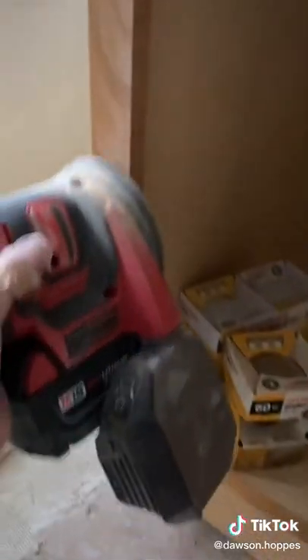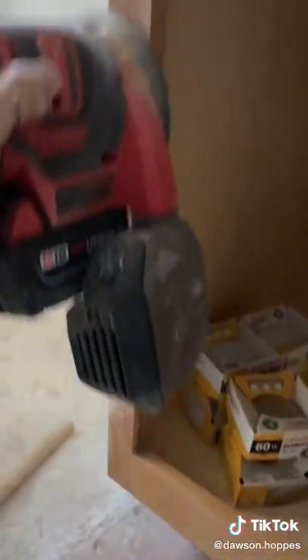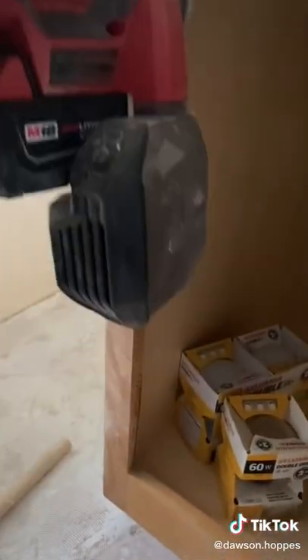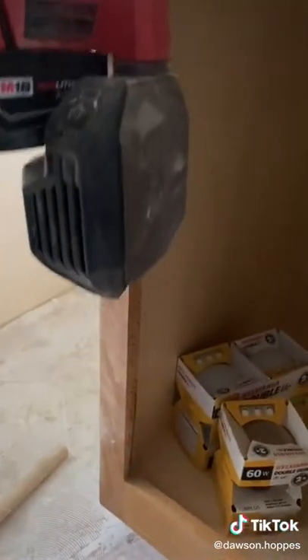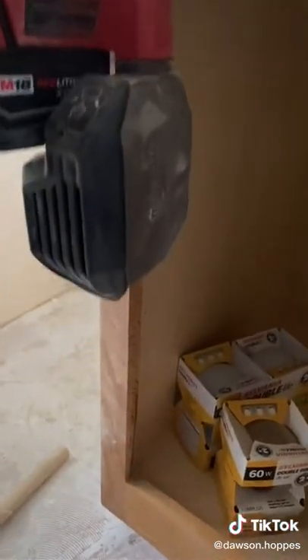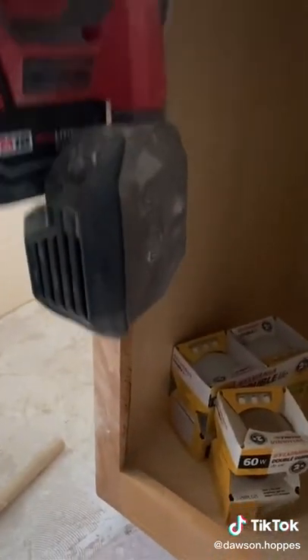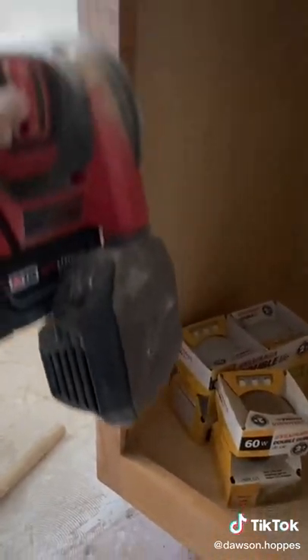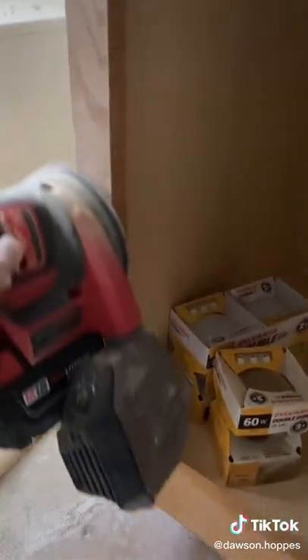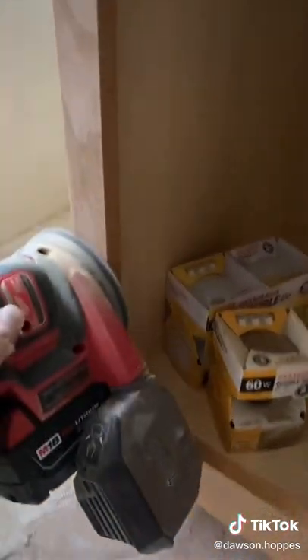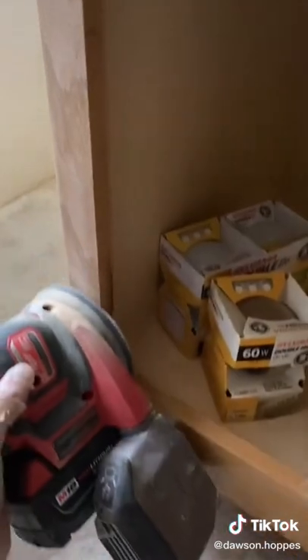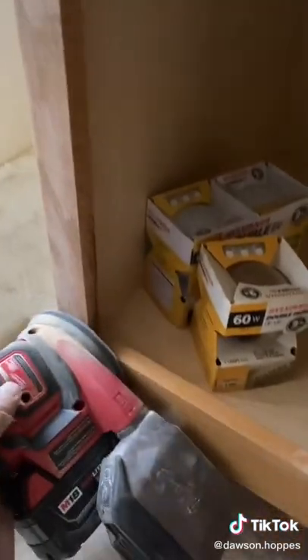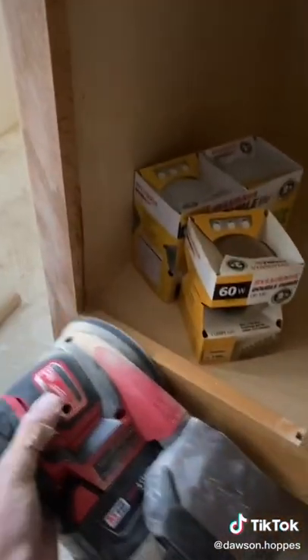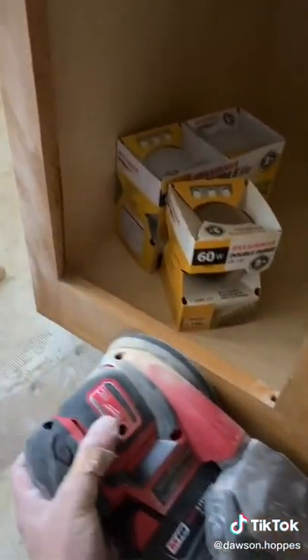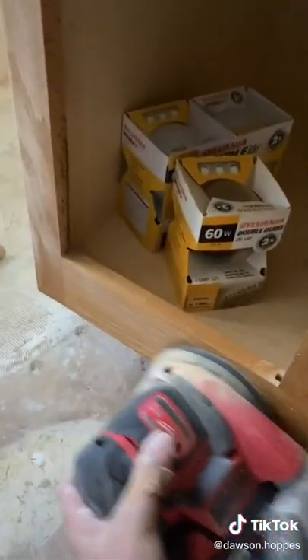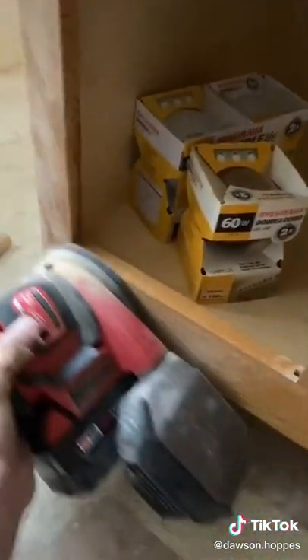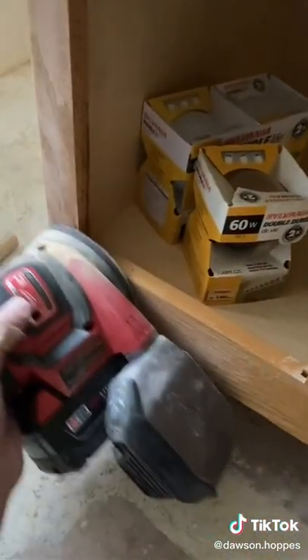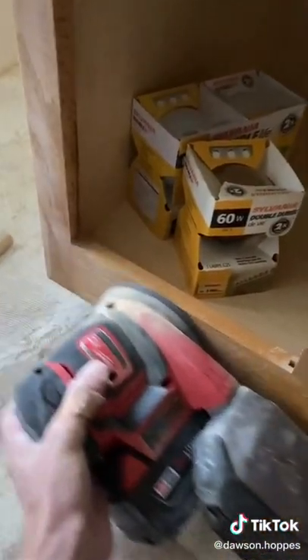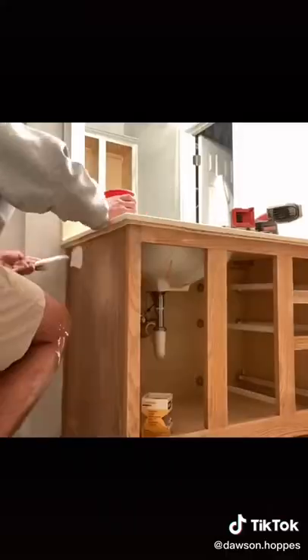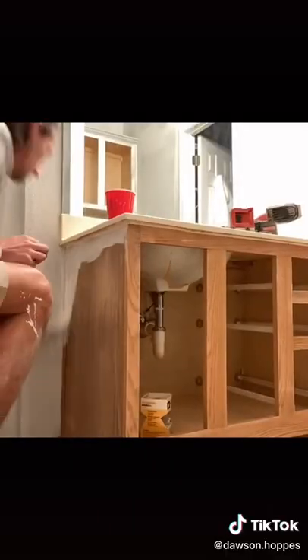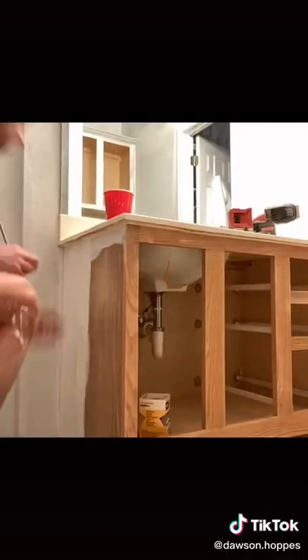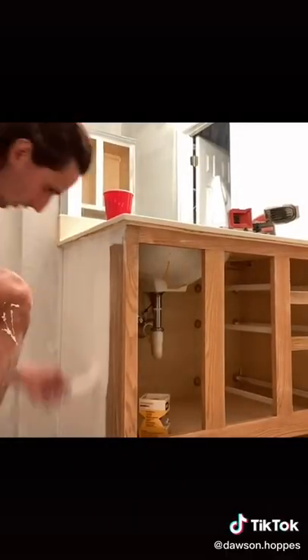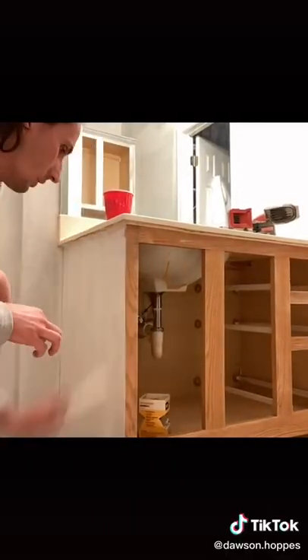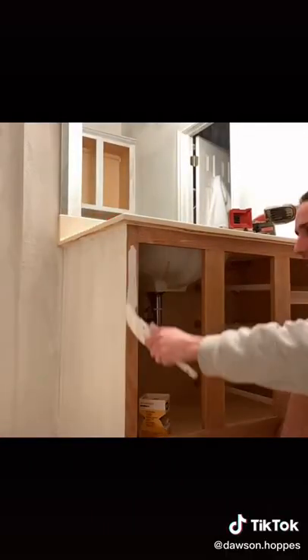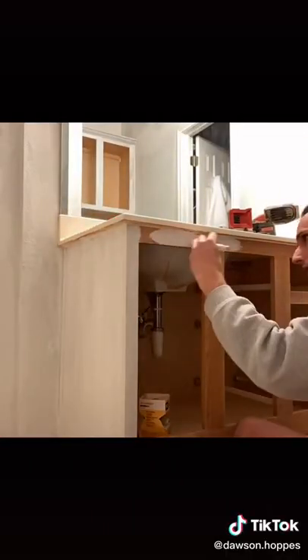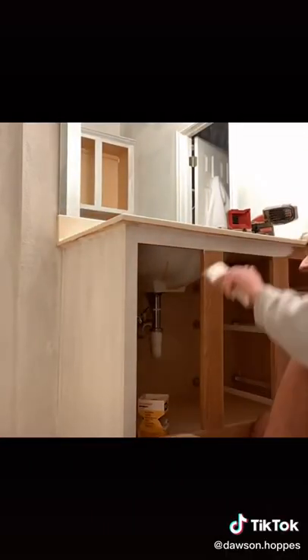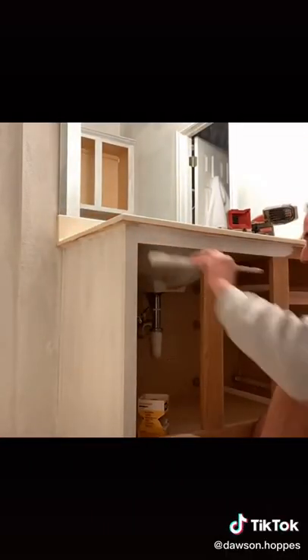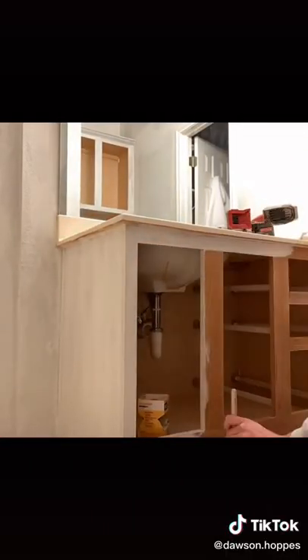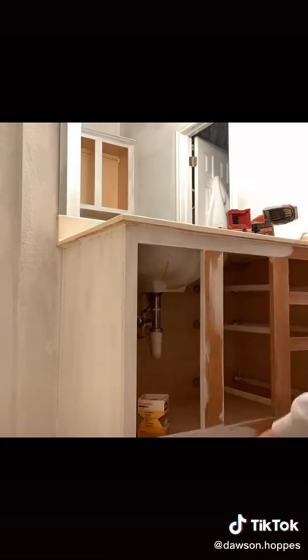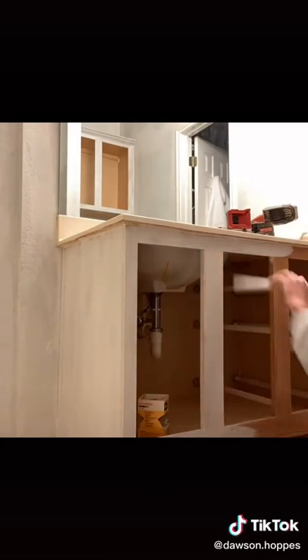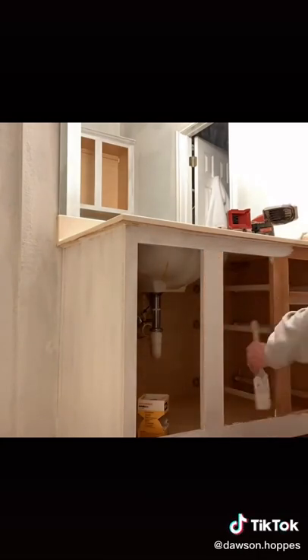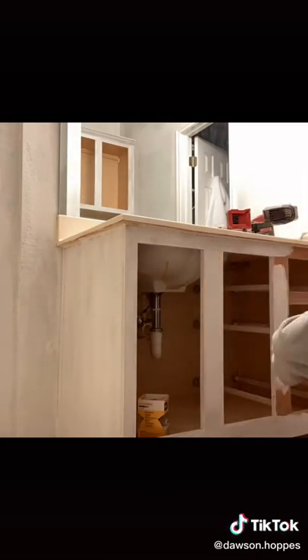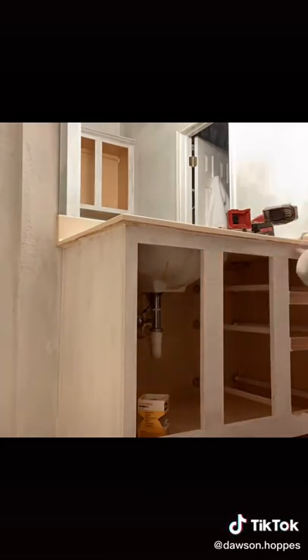After washing it down with TSP to take off the smoke, I started sanding it down and gave it a fresh coat of primer. I recommend using Ben Shellac primer.